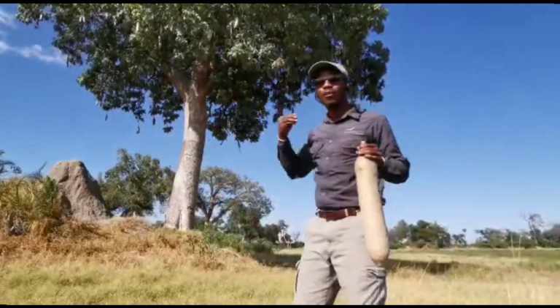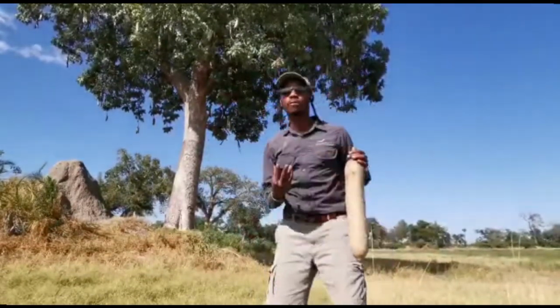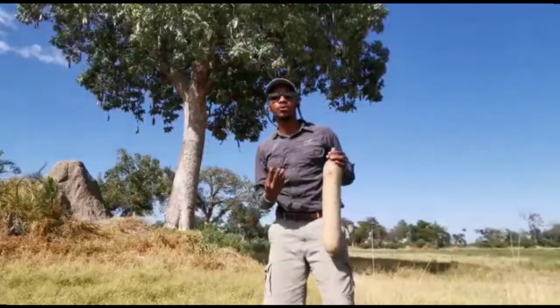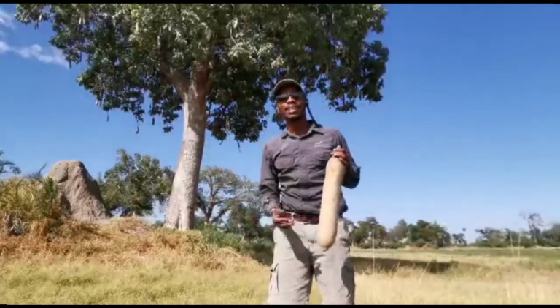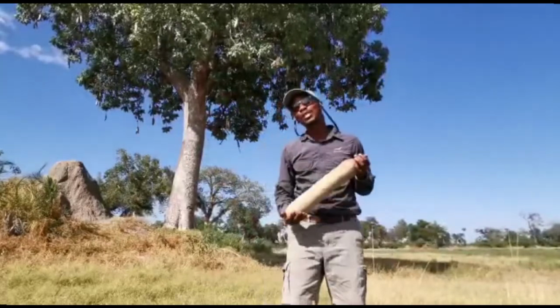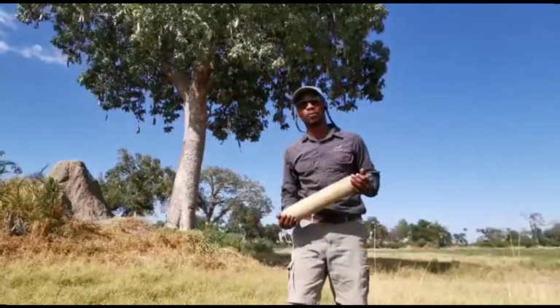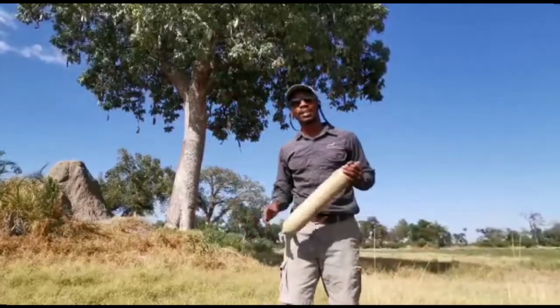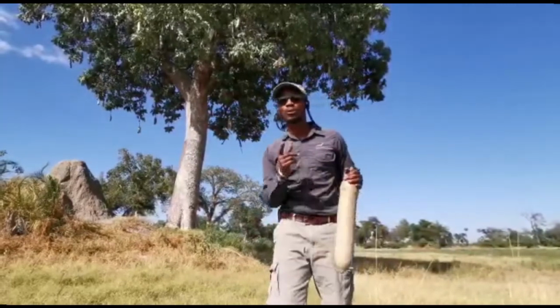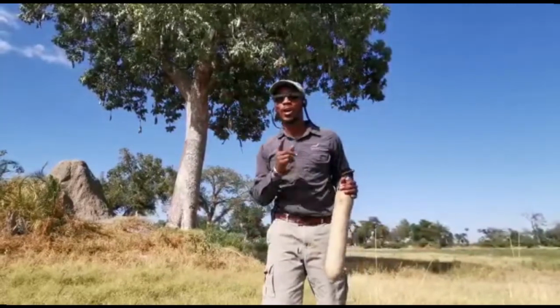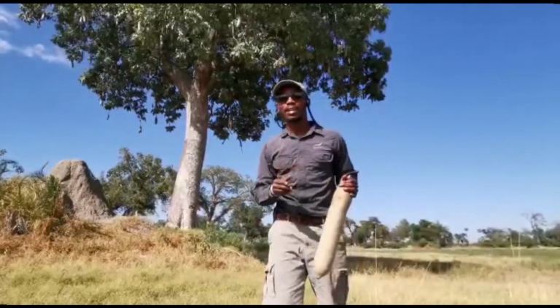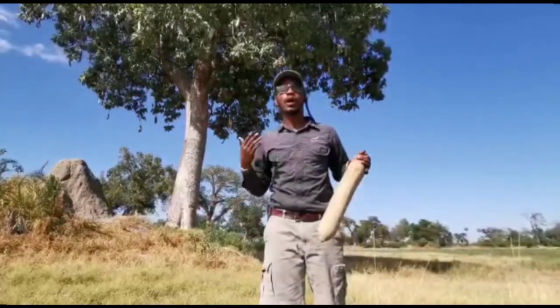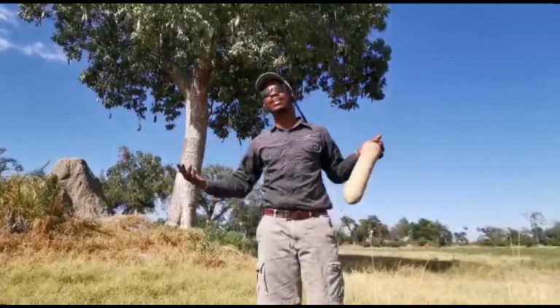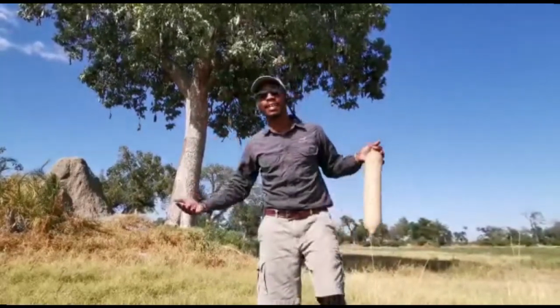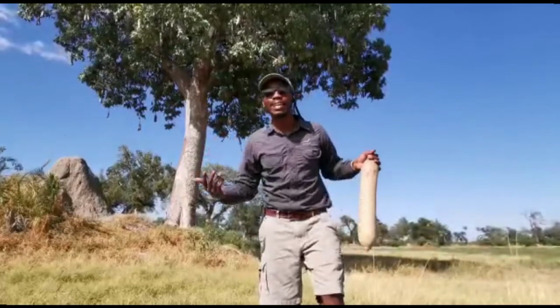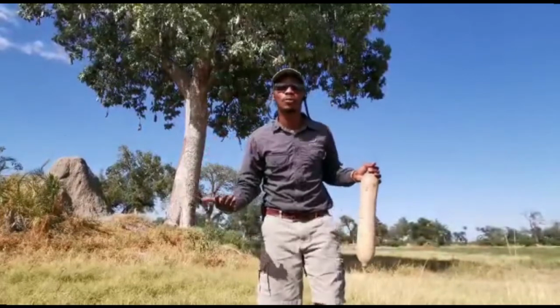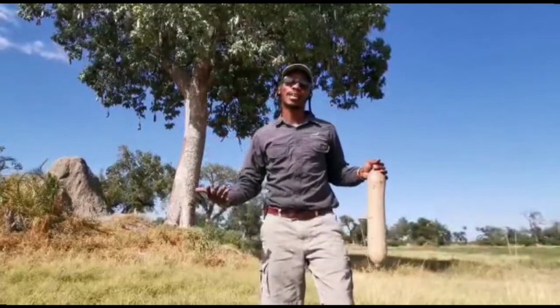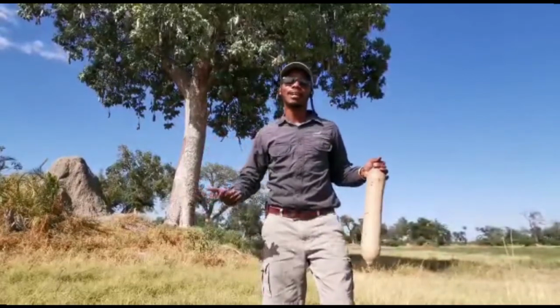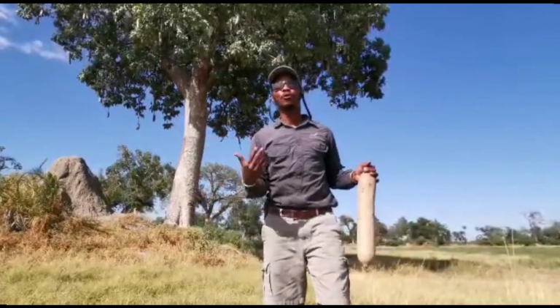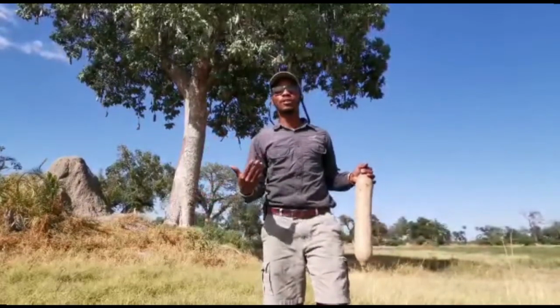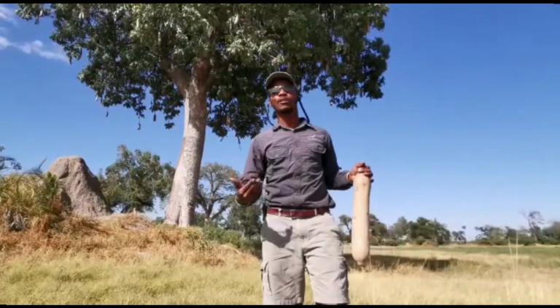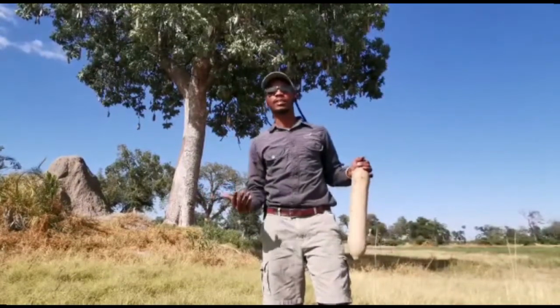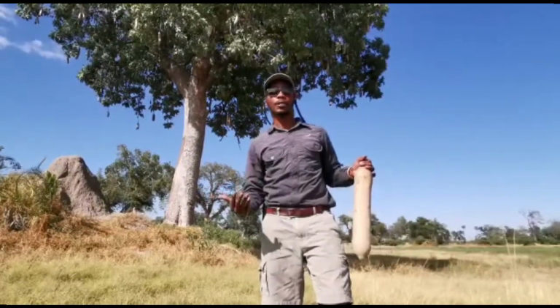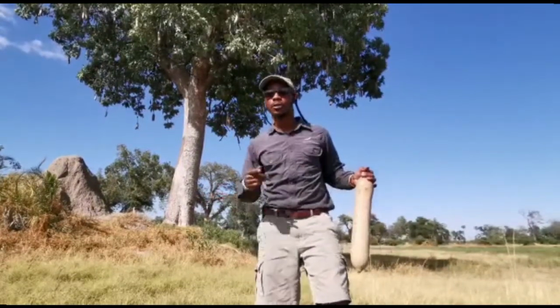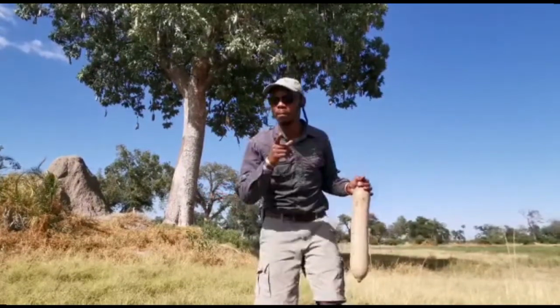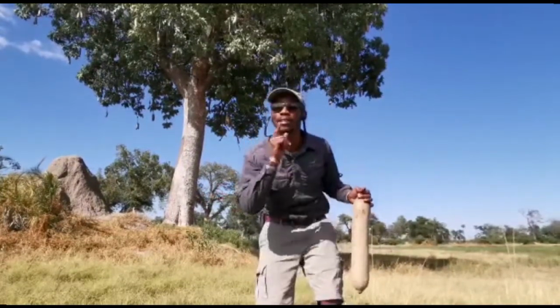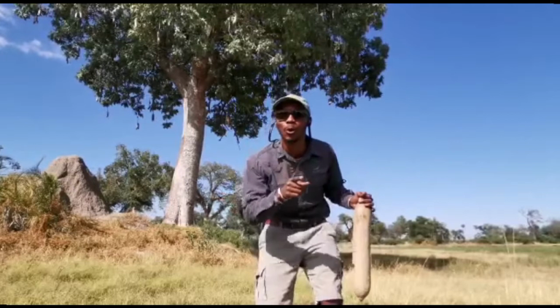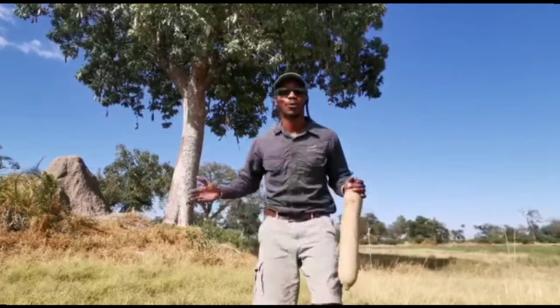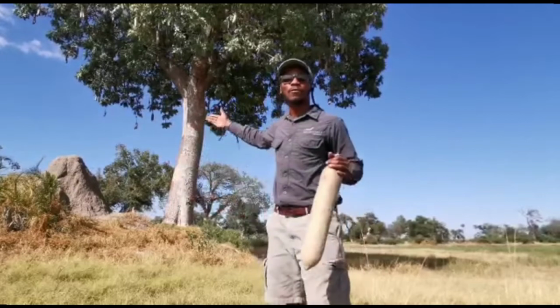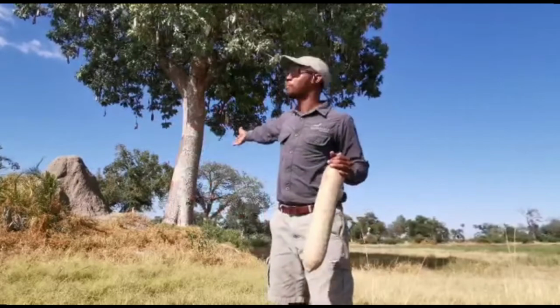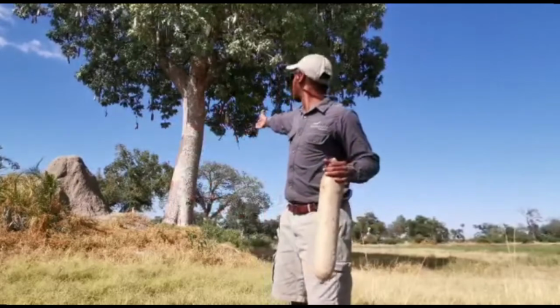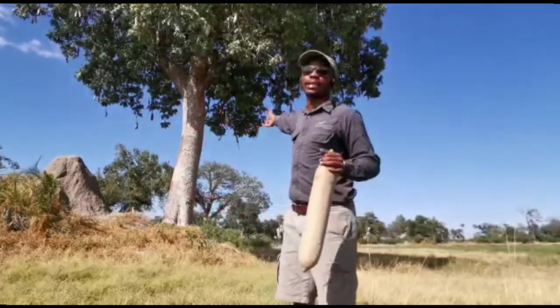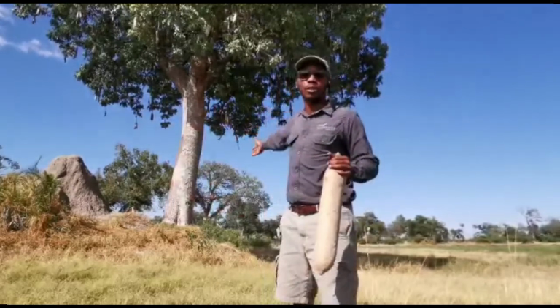Now the wood of this tree is actually soft and is said to not crack. That's why back in the days here in the Okavango Delta, the mode of transport was through the dugout canoe — the Mokoro — which was made from this particular wood.